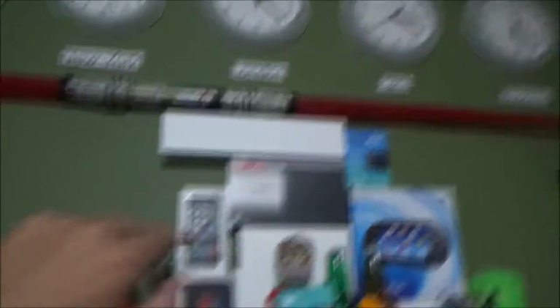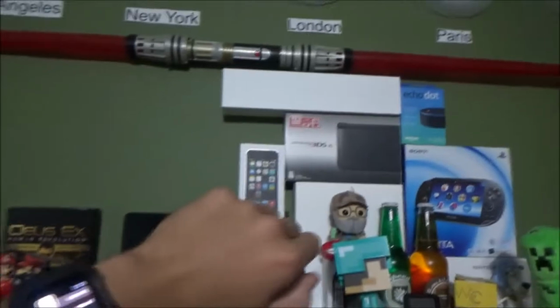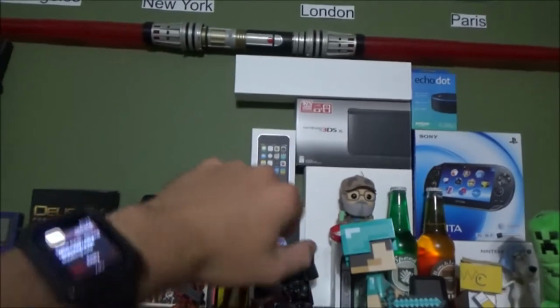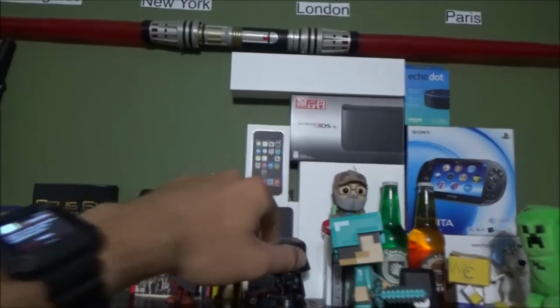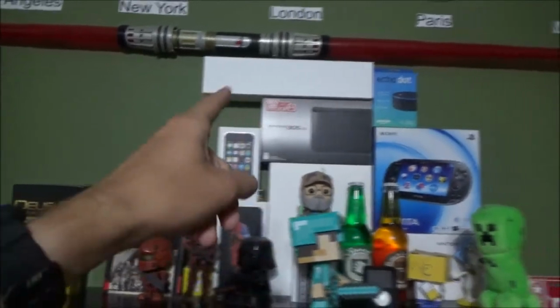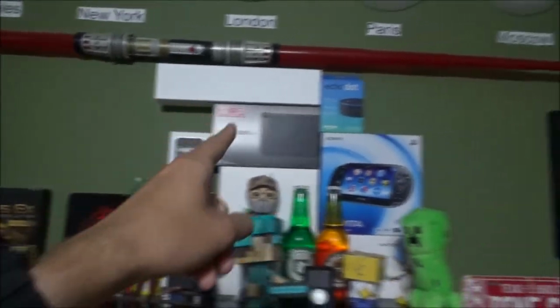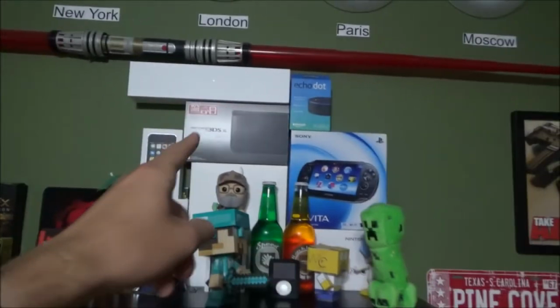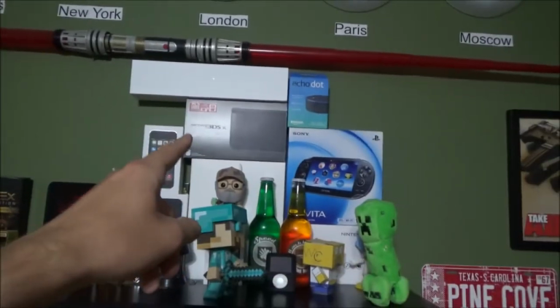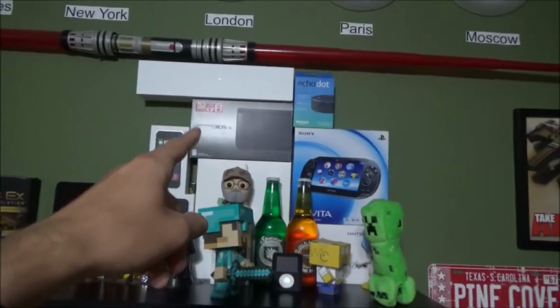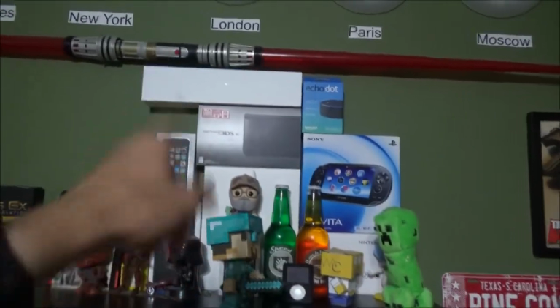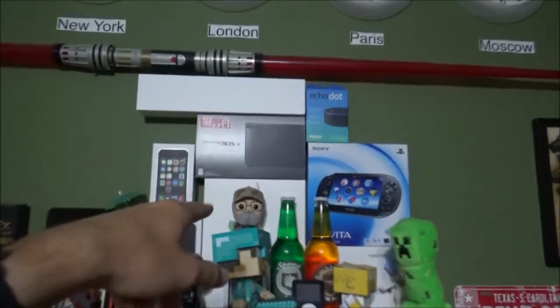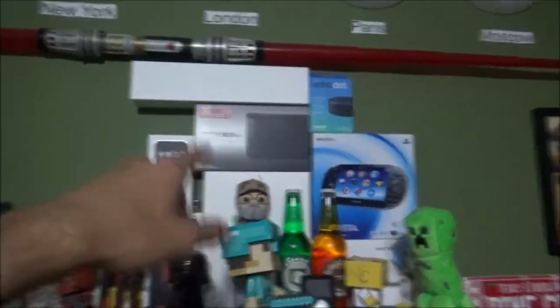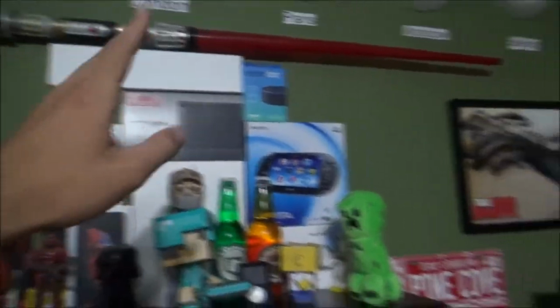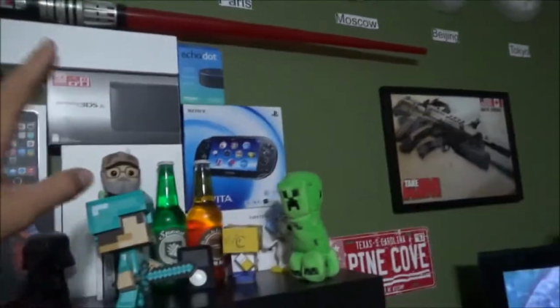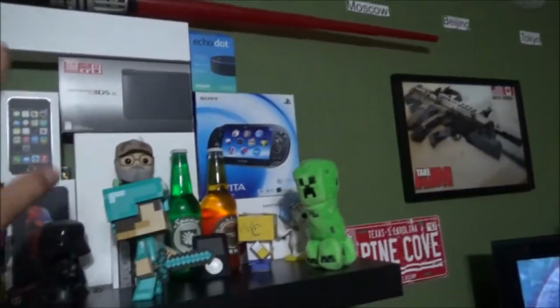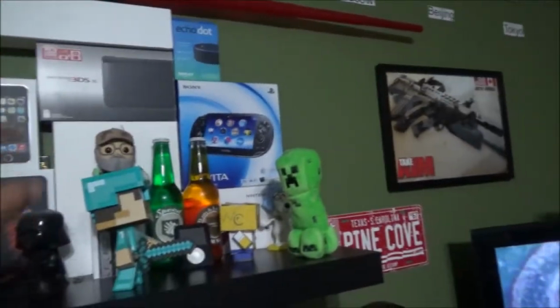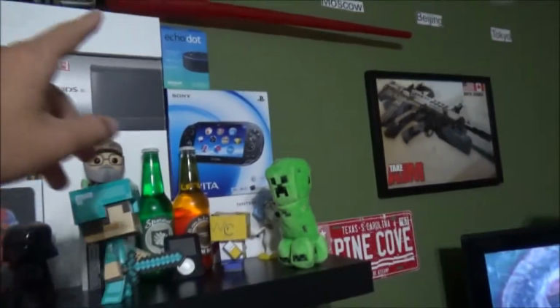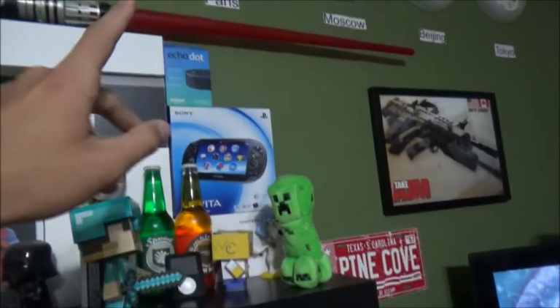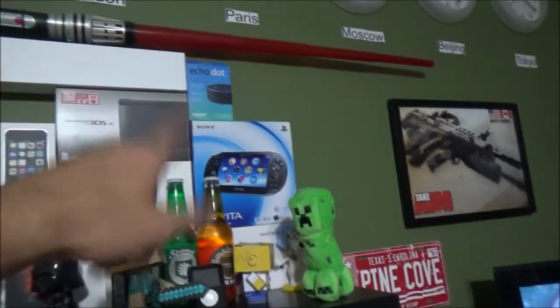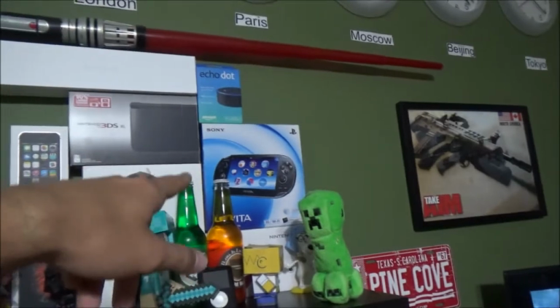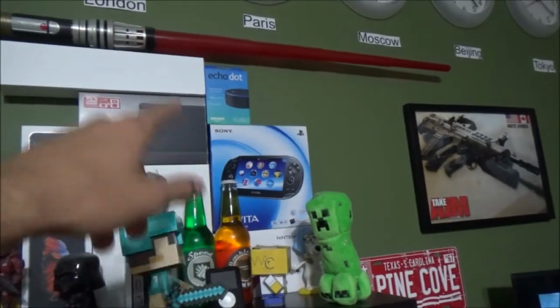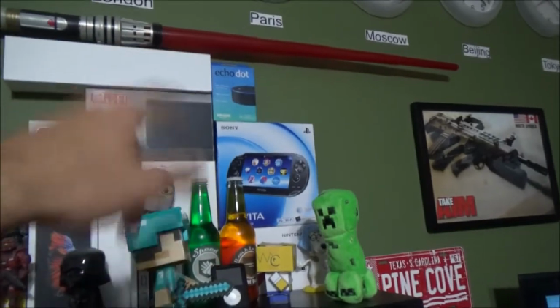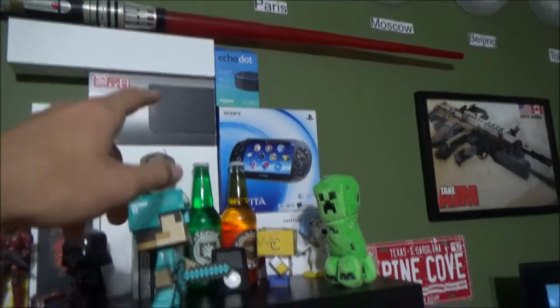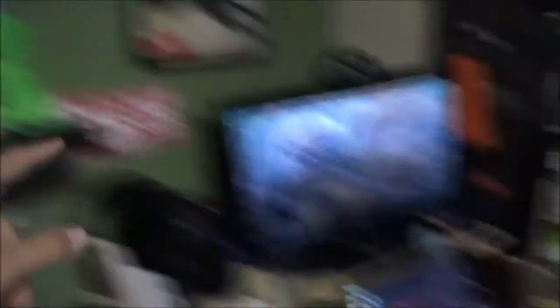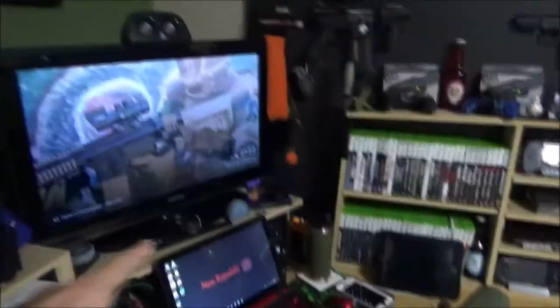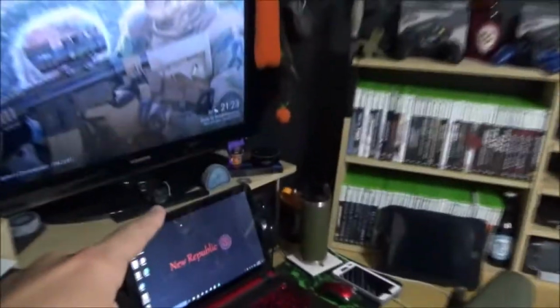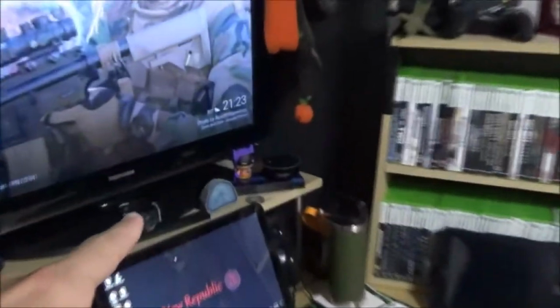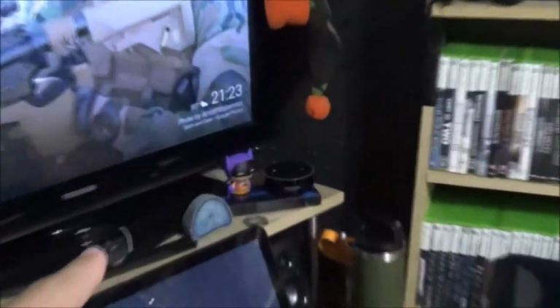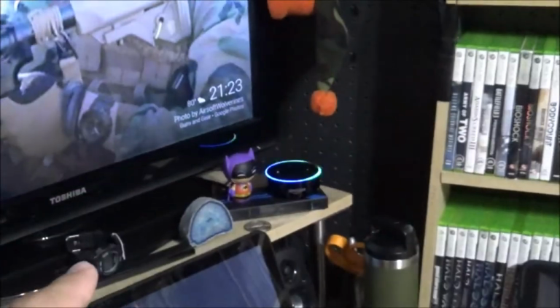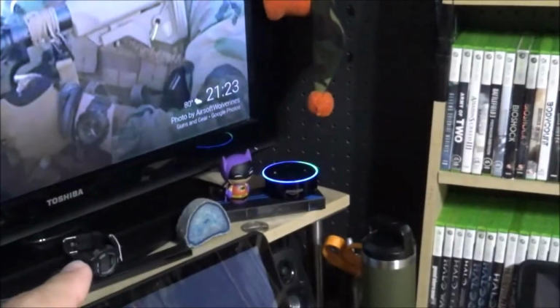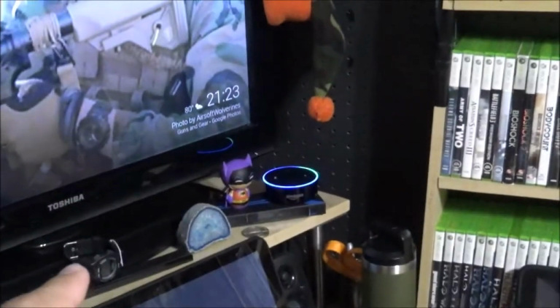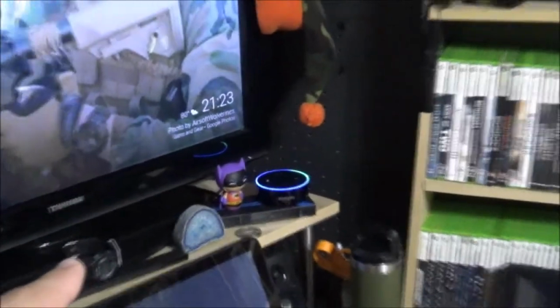My Apple Watch is going crazy right now. Alexa — Alexa stop.